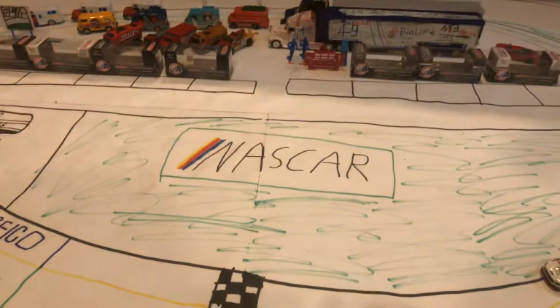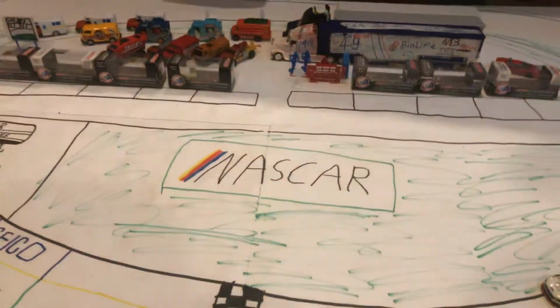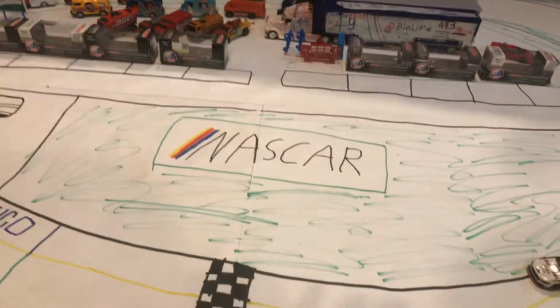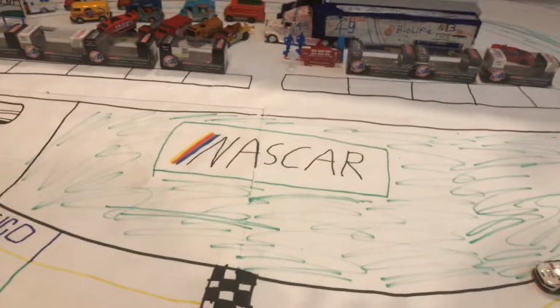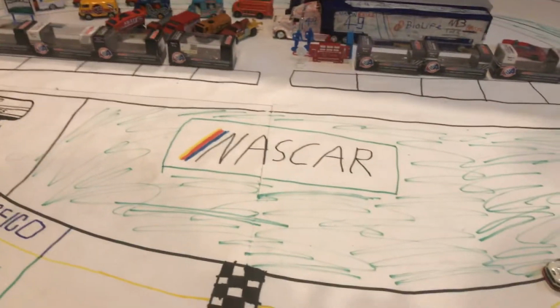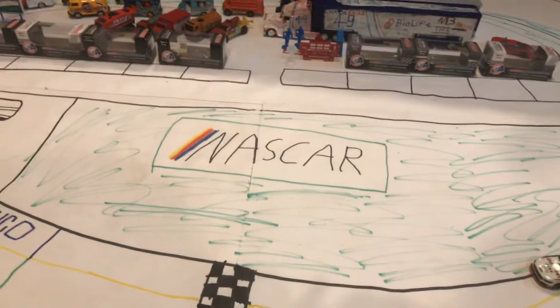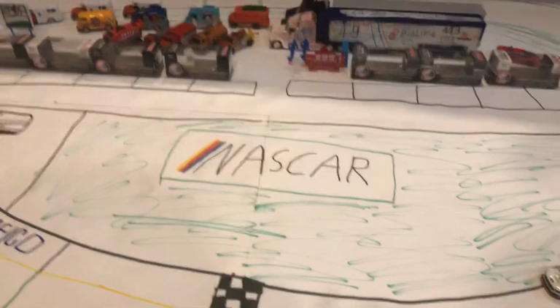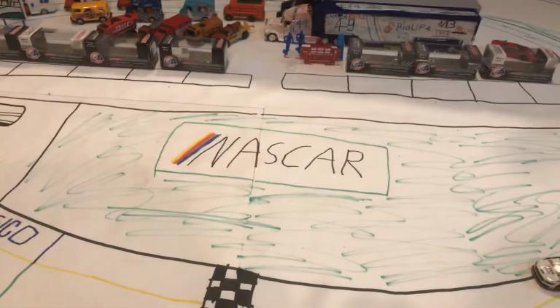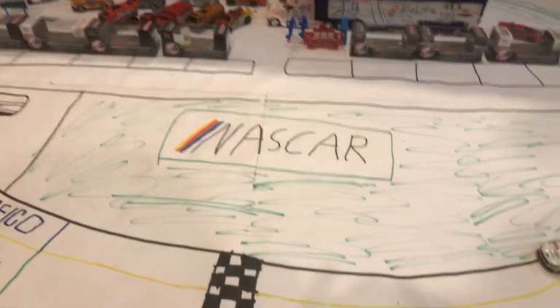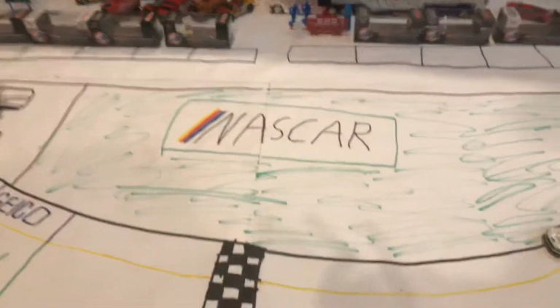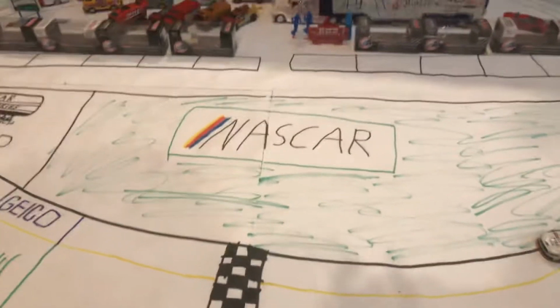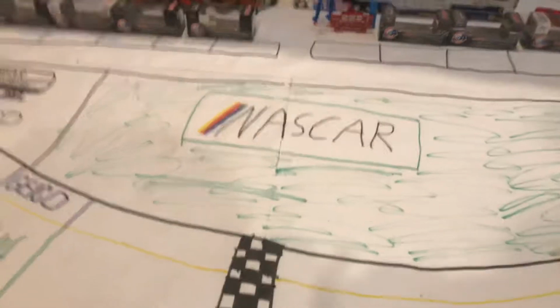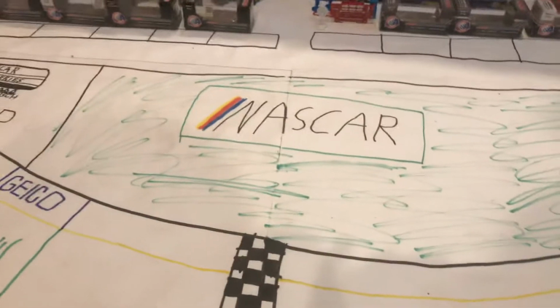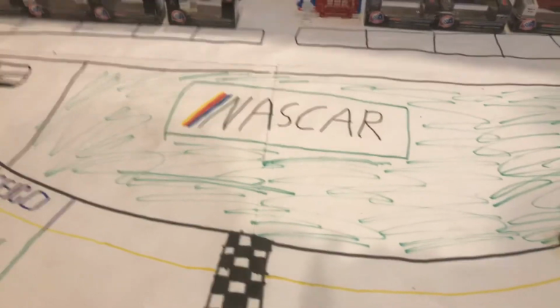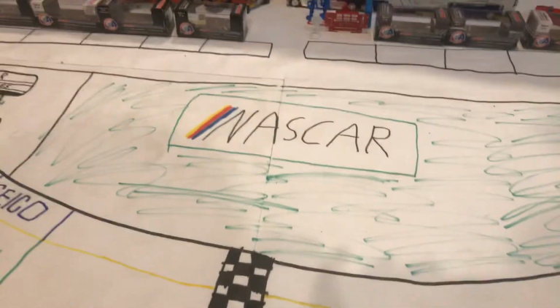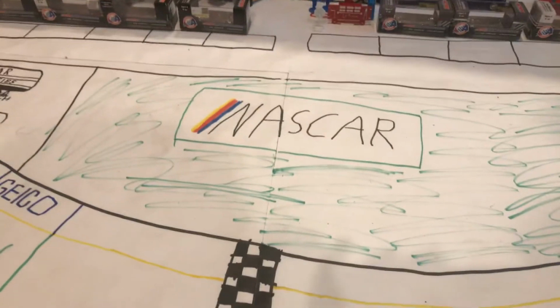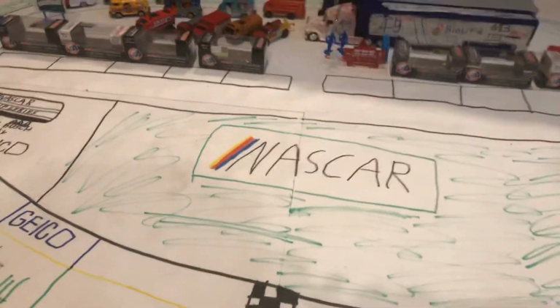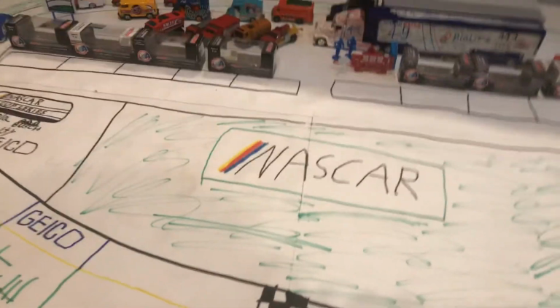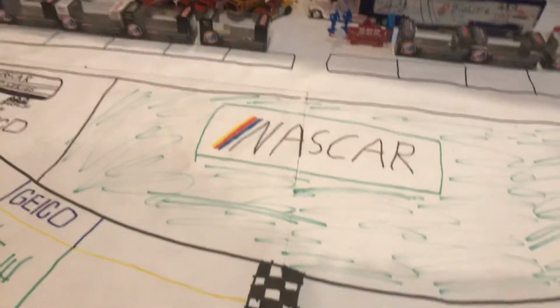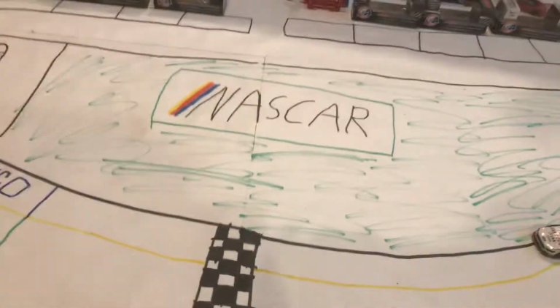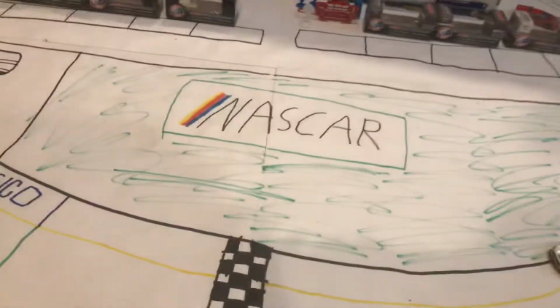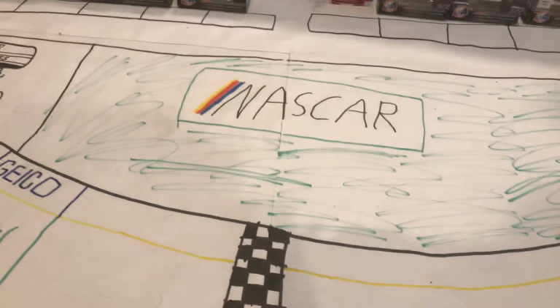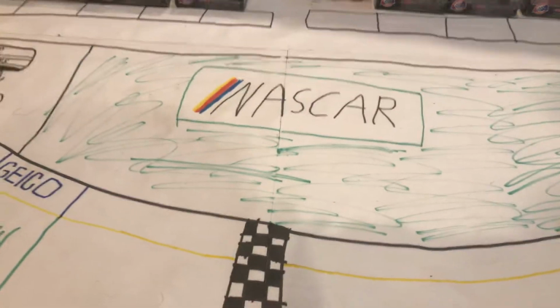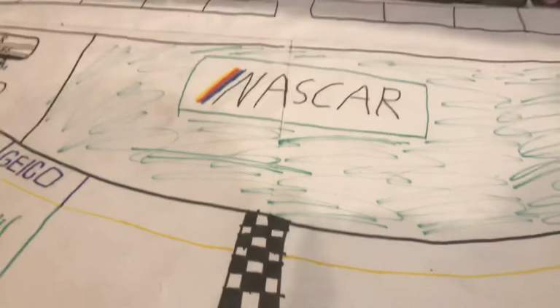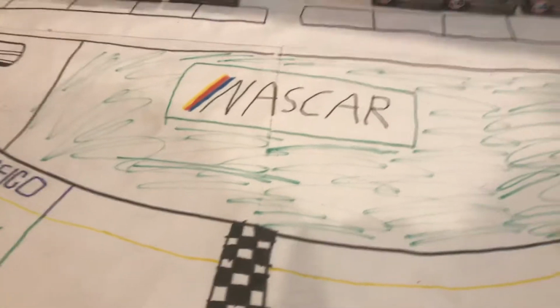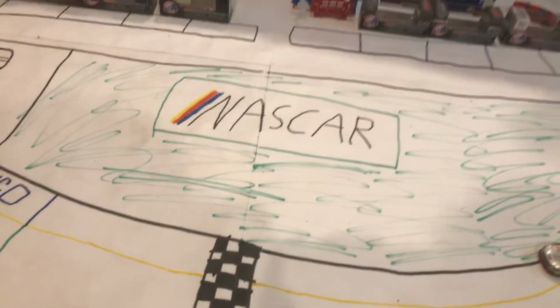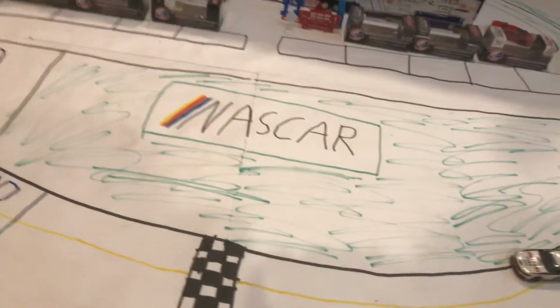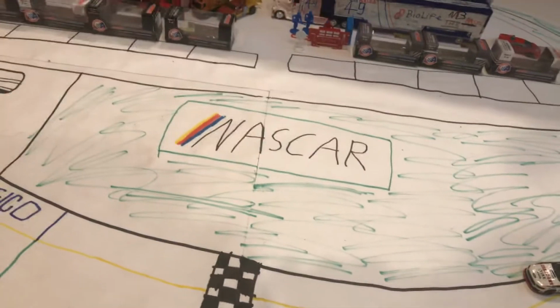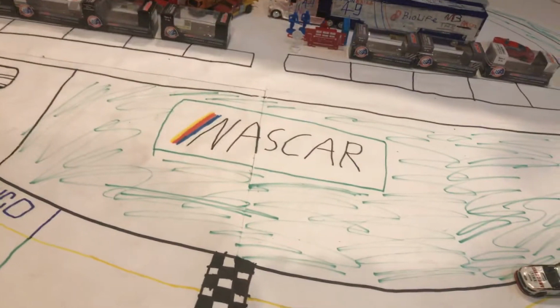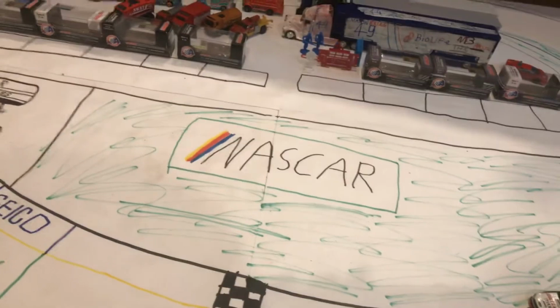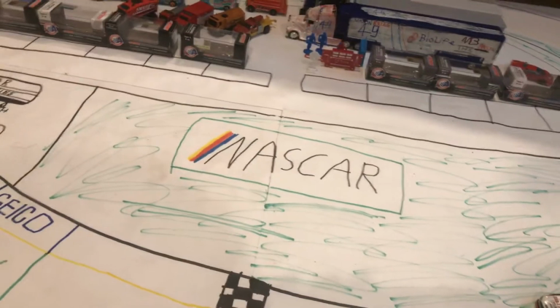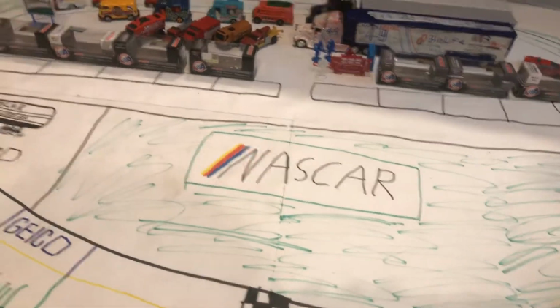What's up guys, Thomas 412BanFanAlphaAndOmega here, and today I have another new diecast here today that came in the mail. It came in the mail yesterday.